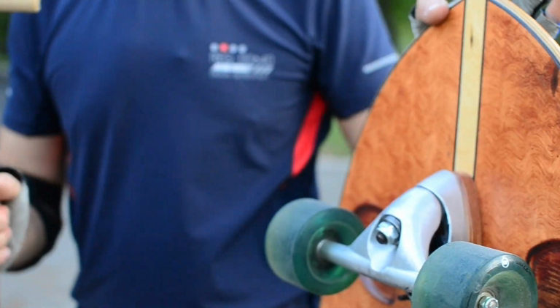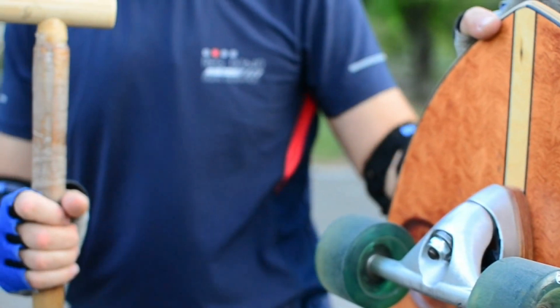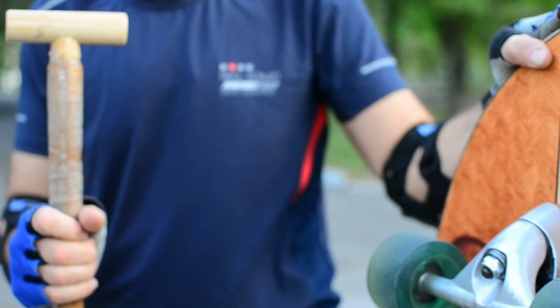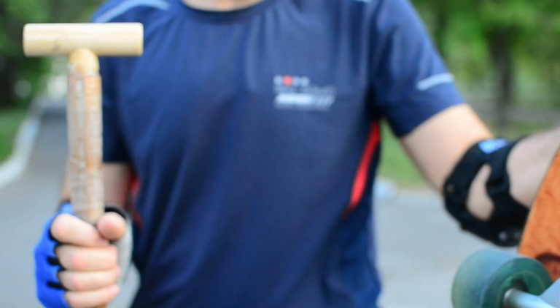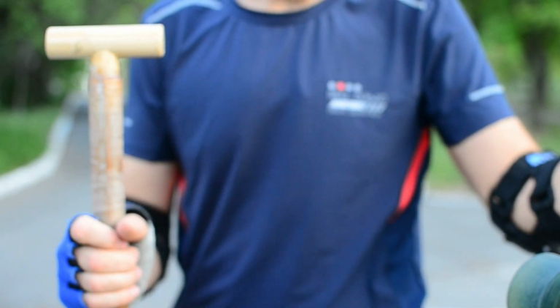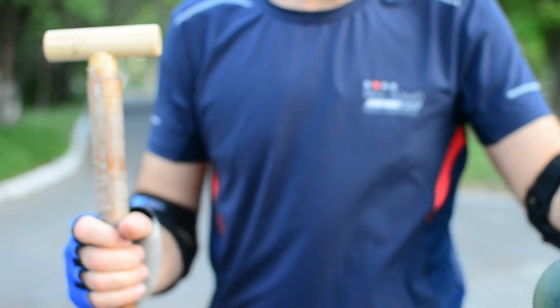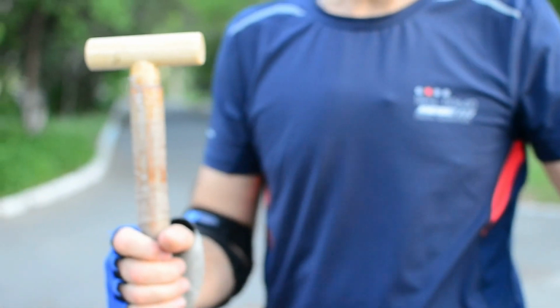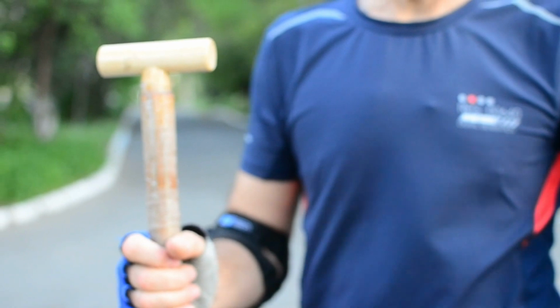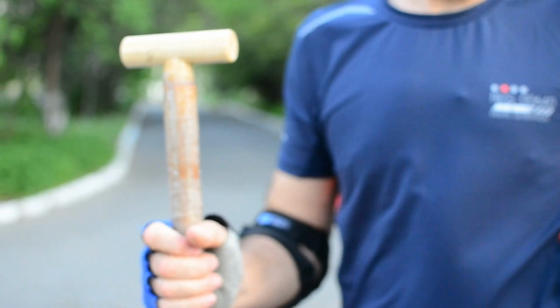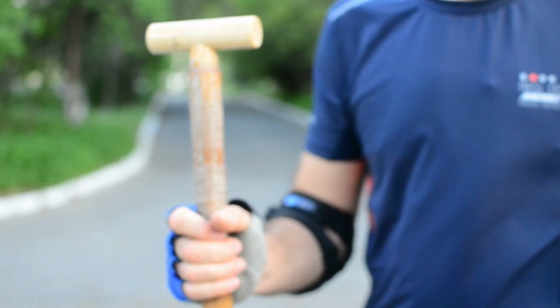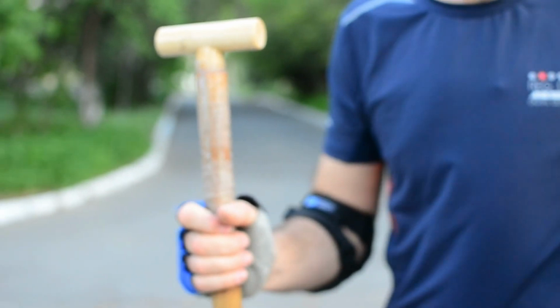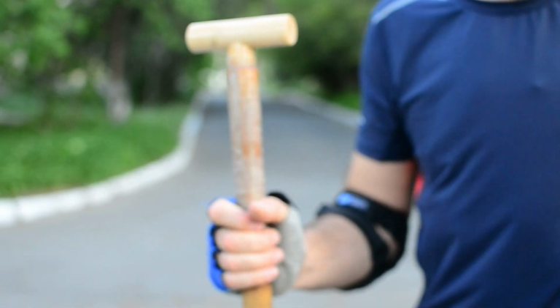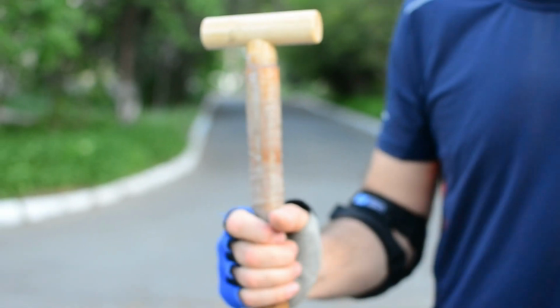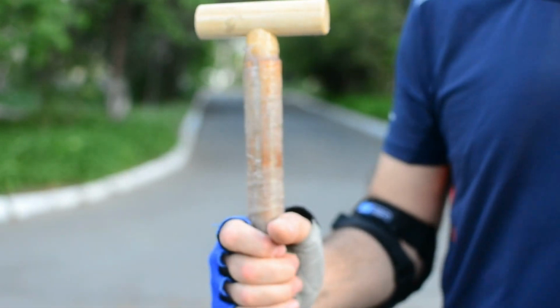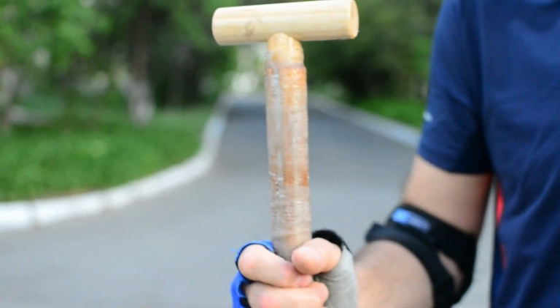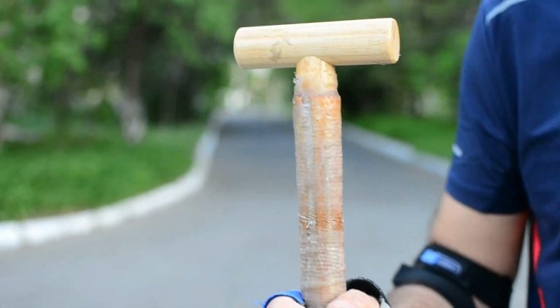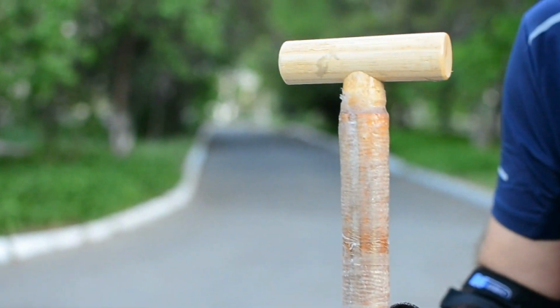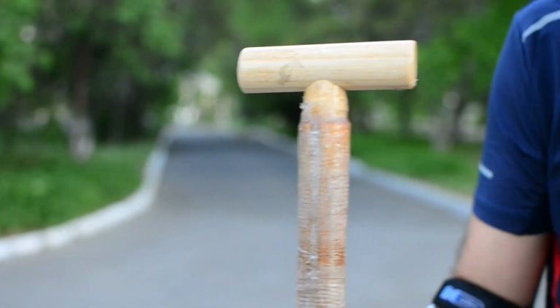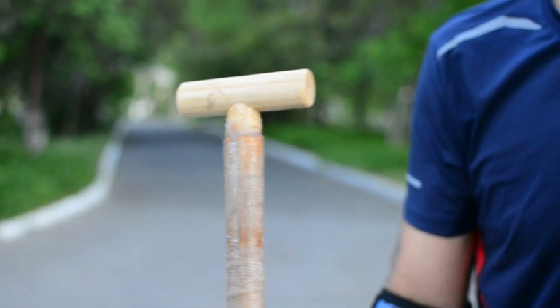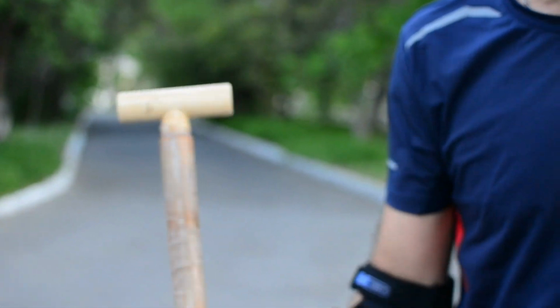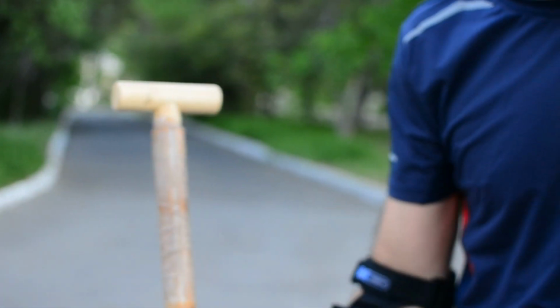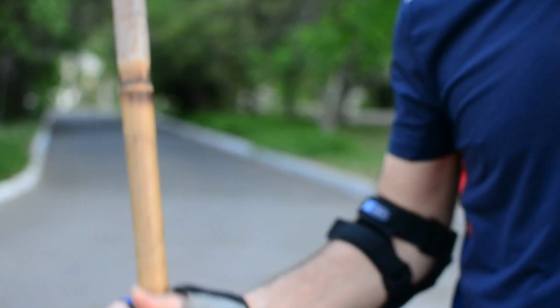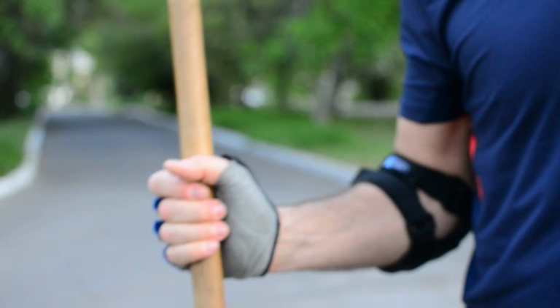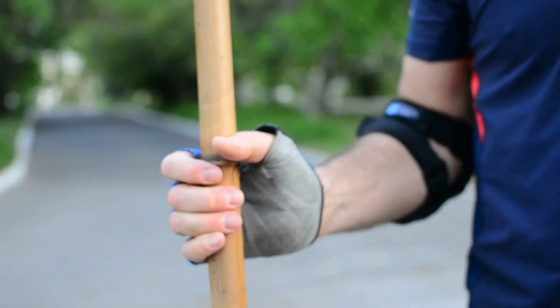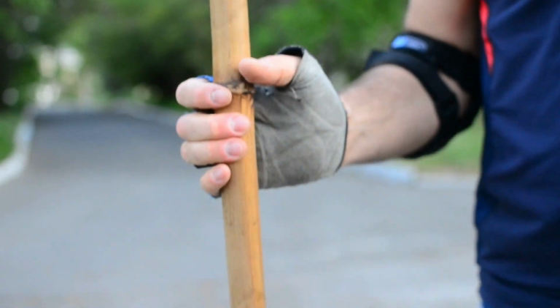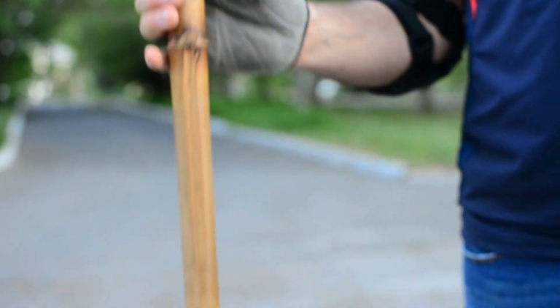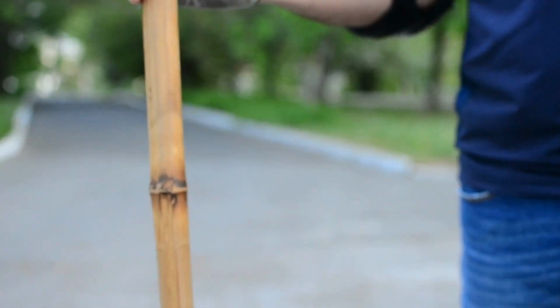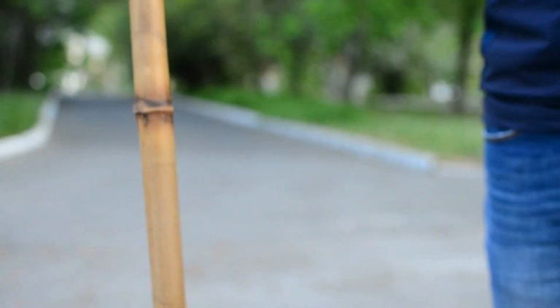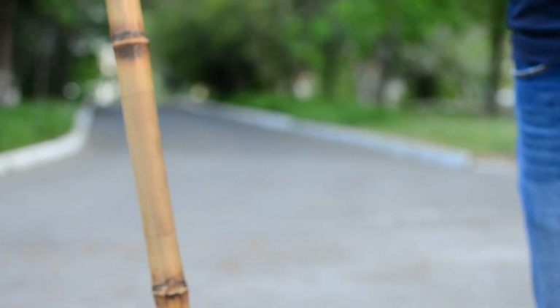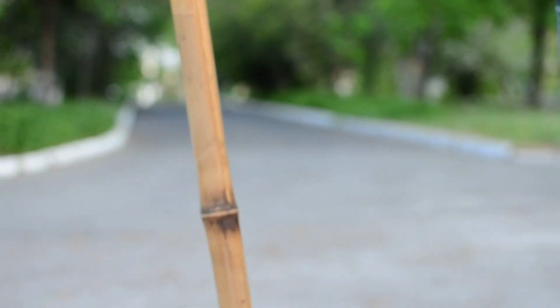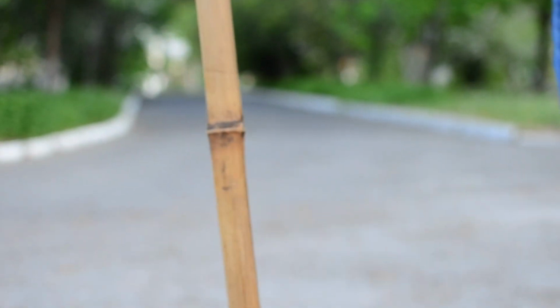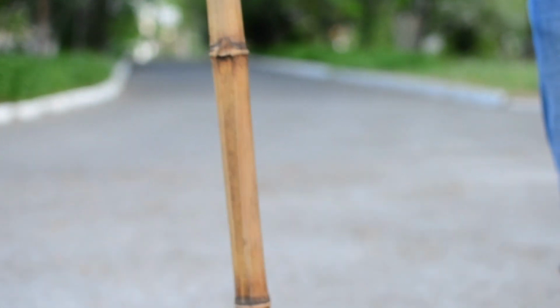Let me show you how to push it with a leg. This is for asphalt.